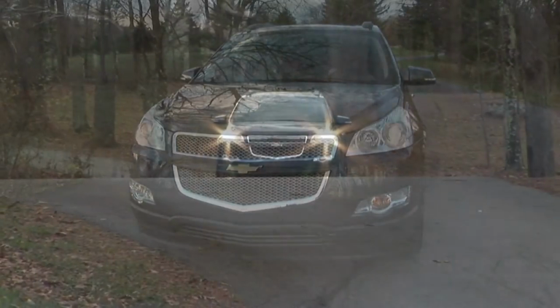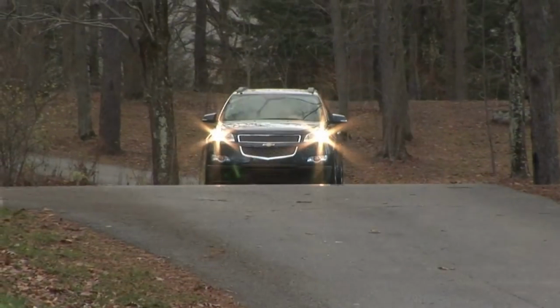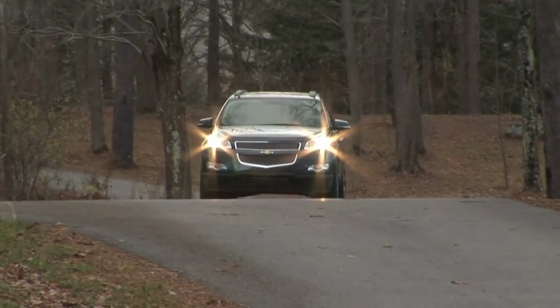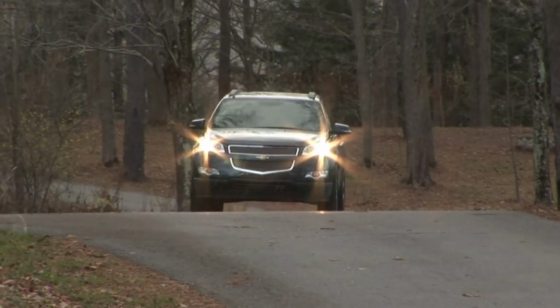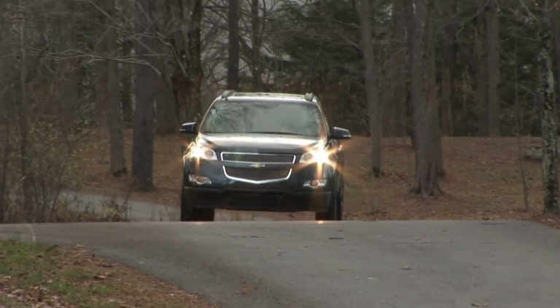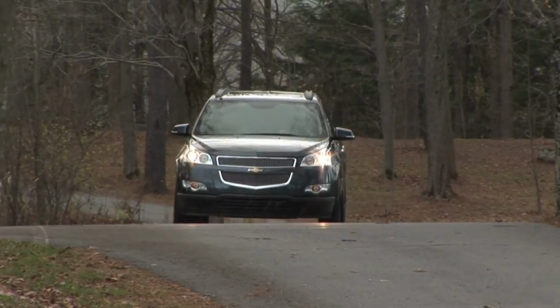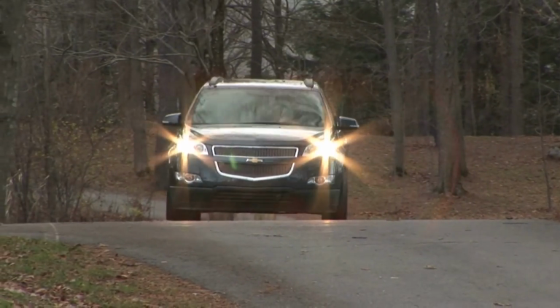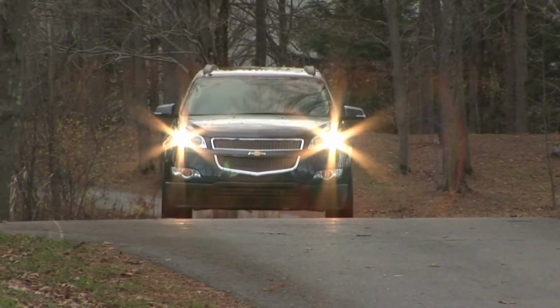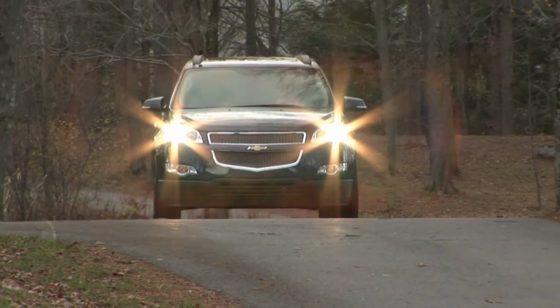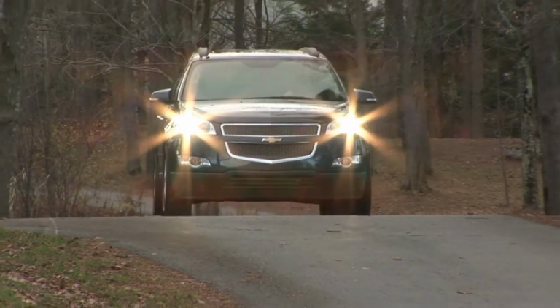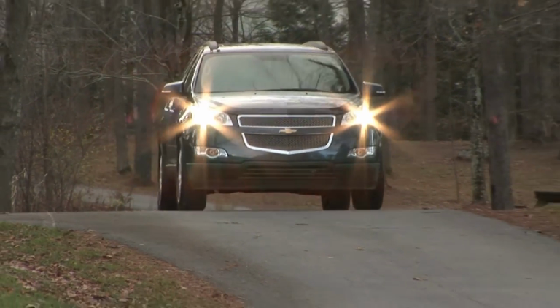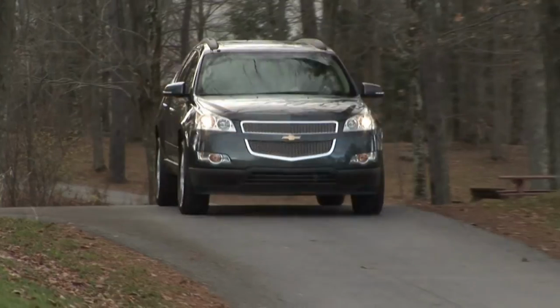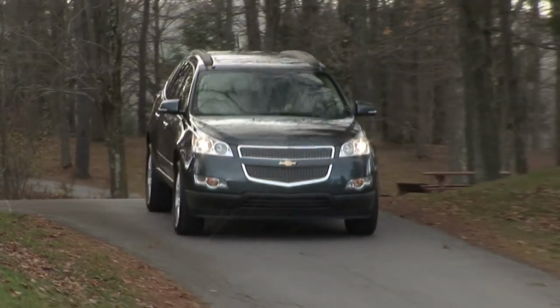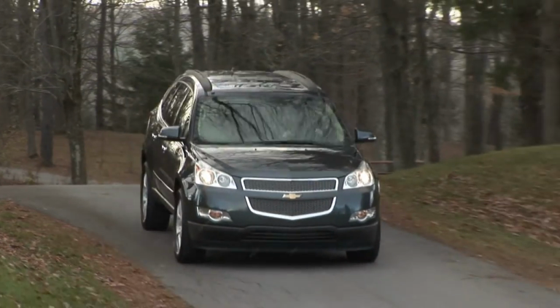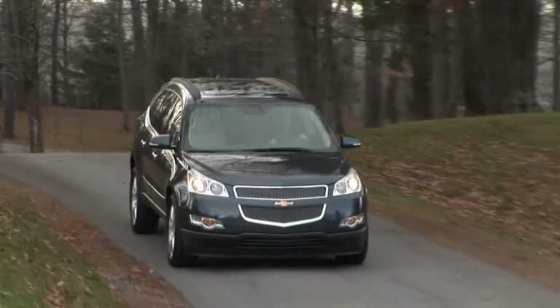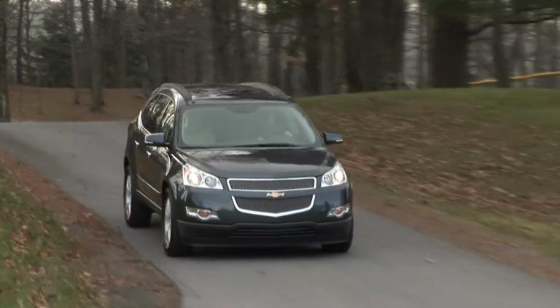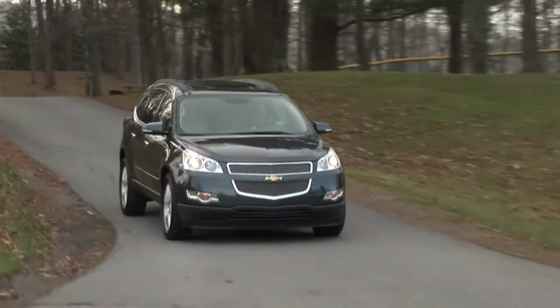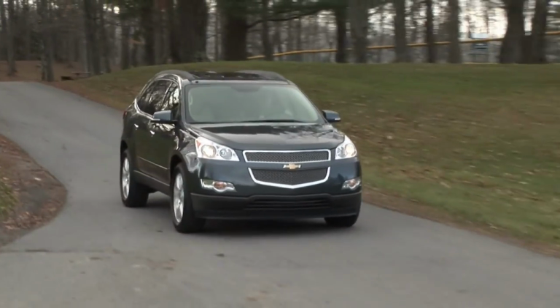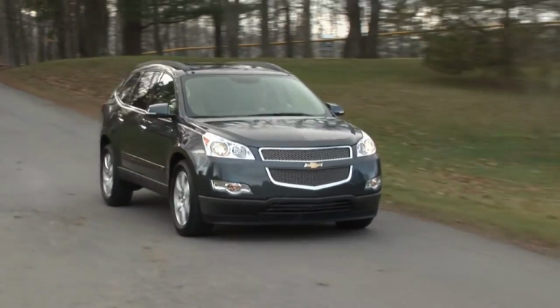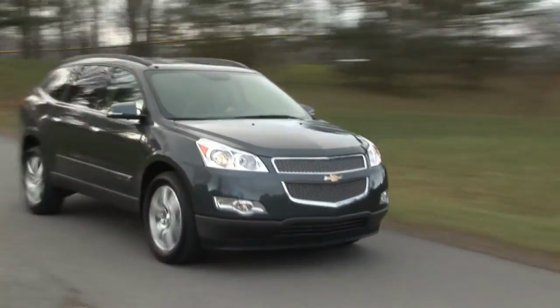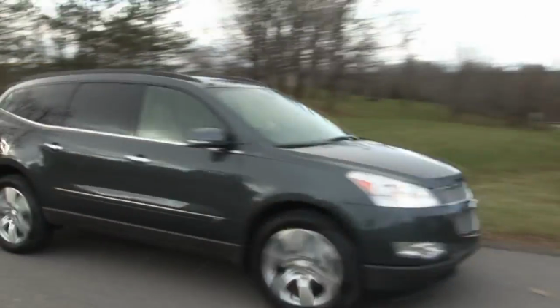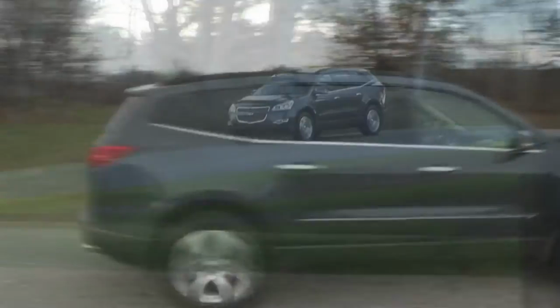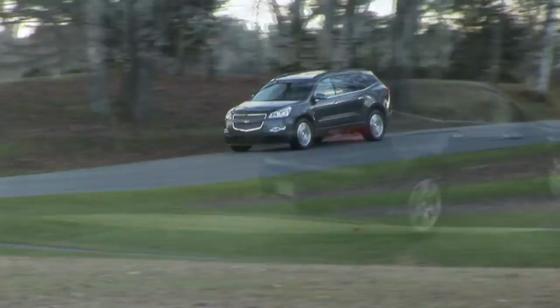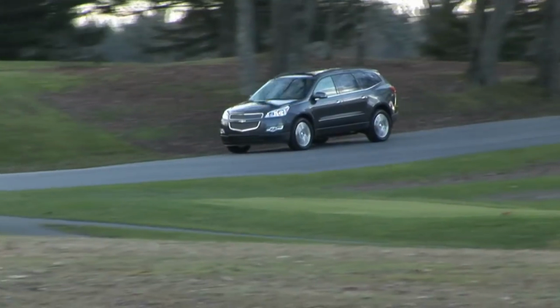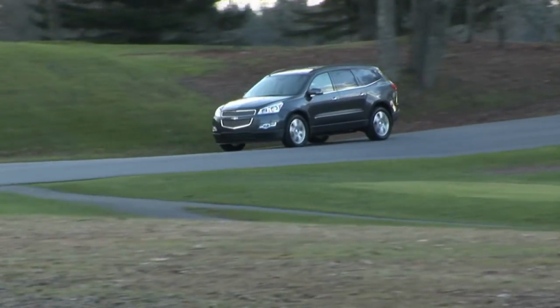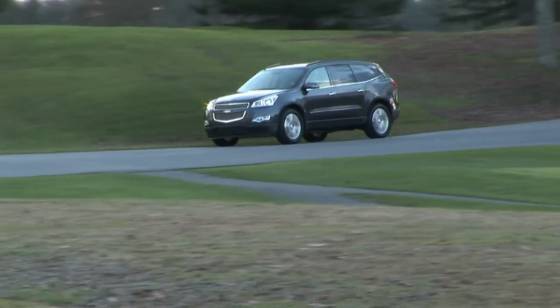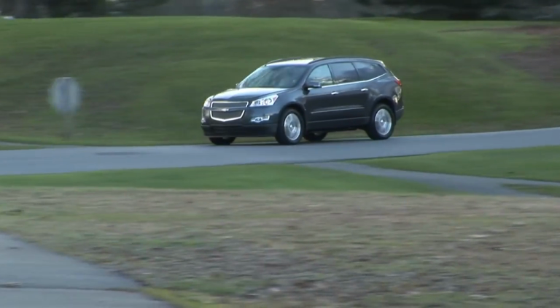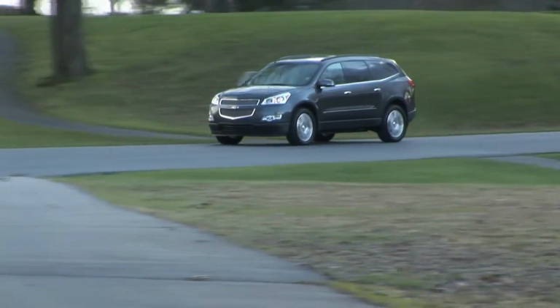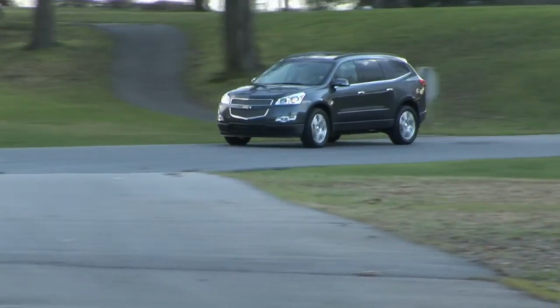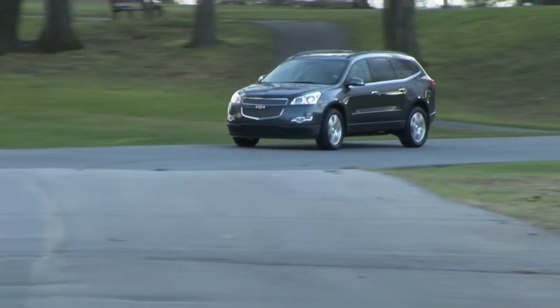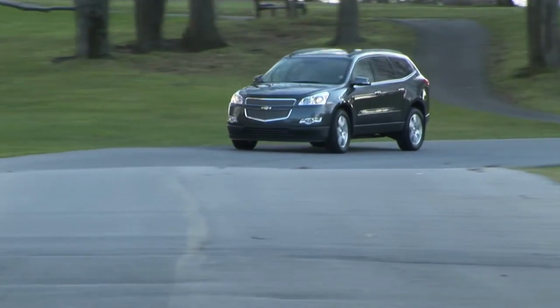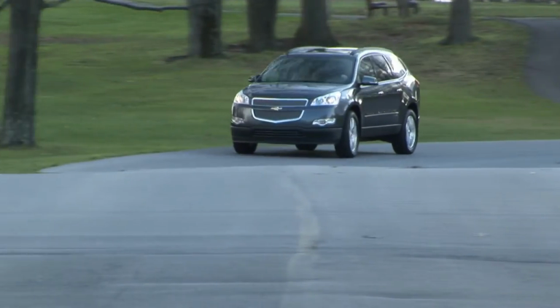With the Ford Flex and Mazda CX-9 in the same game, the Traverse stands up very well to its rivals. If you picked the Traverse off that shopping list, you'd get no argument here. For DriveTime on MyRide.com, I'm Steve Hammes.